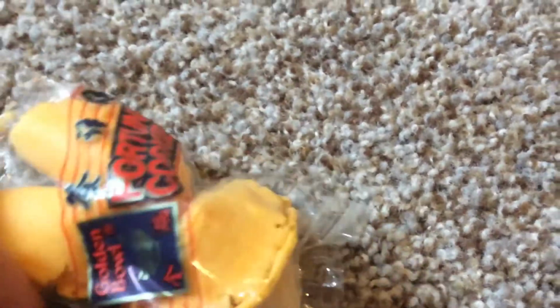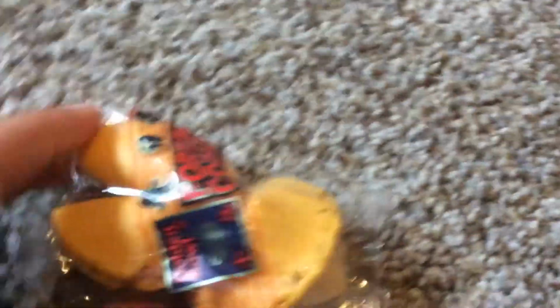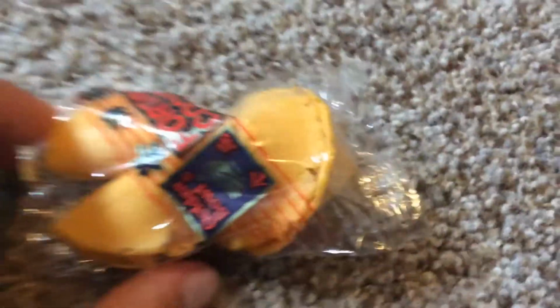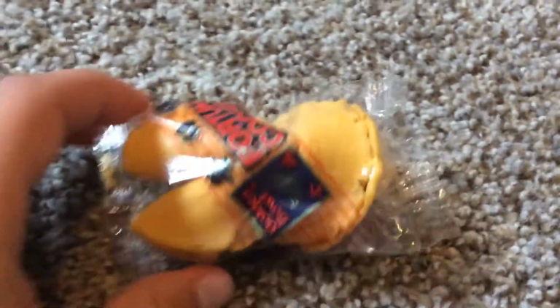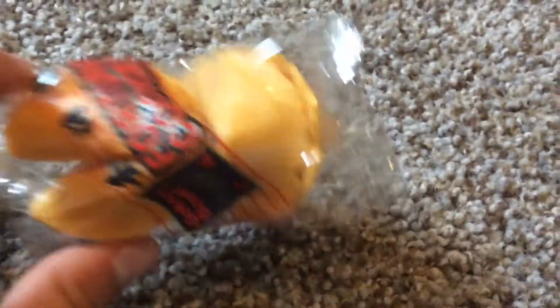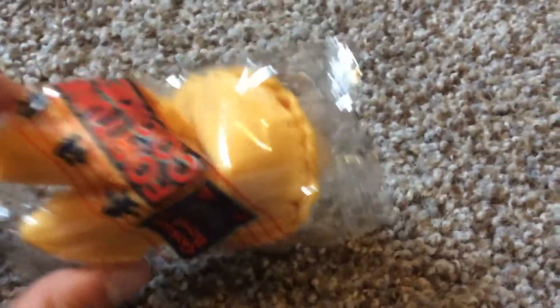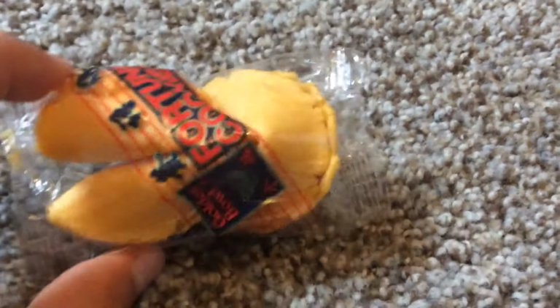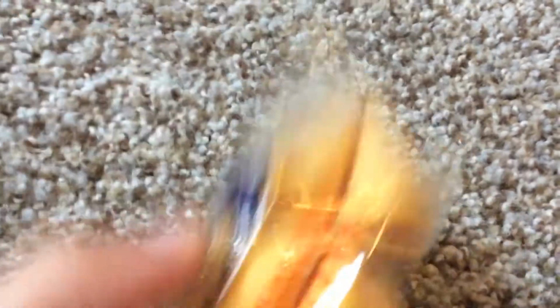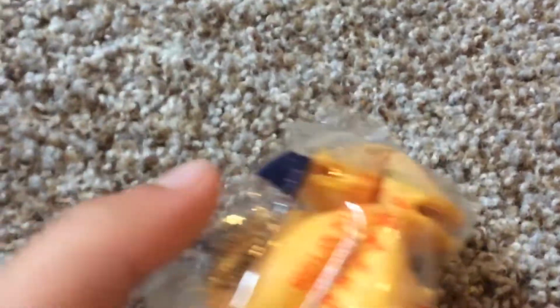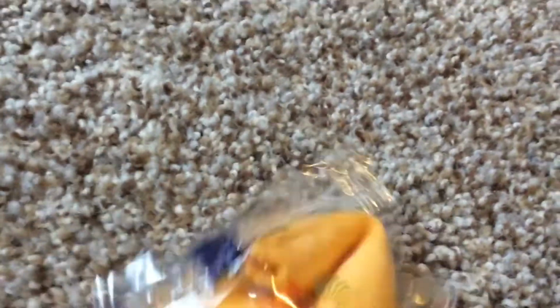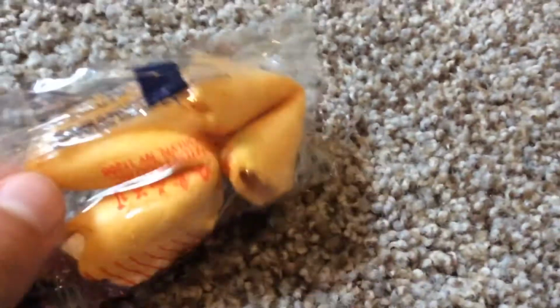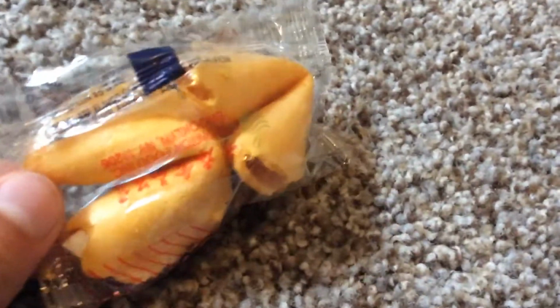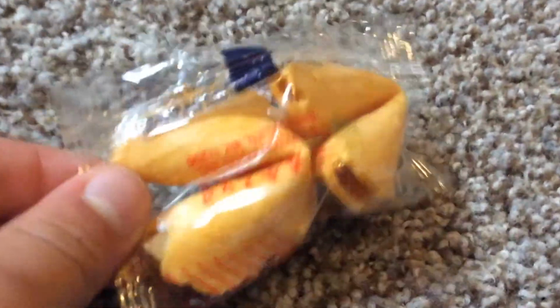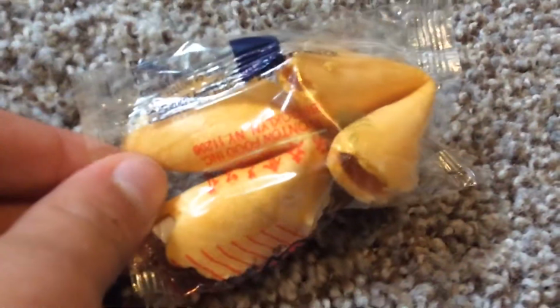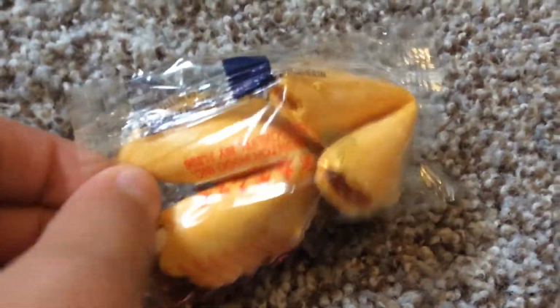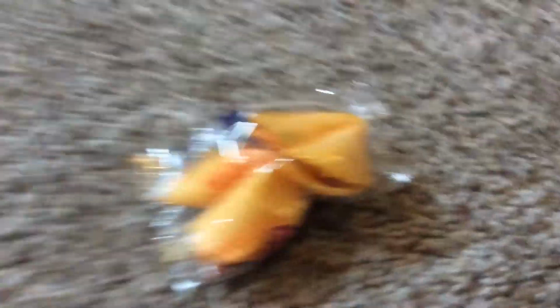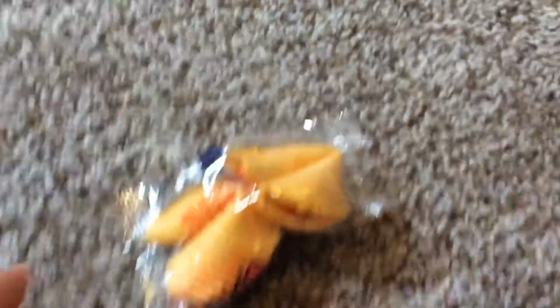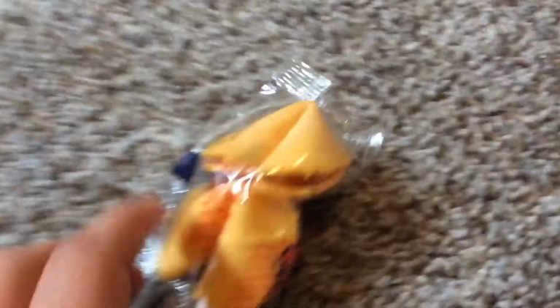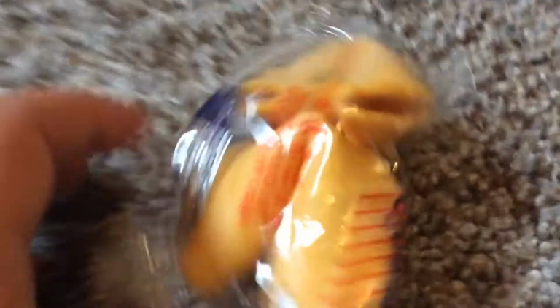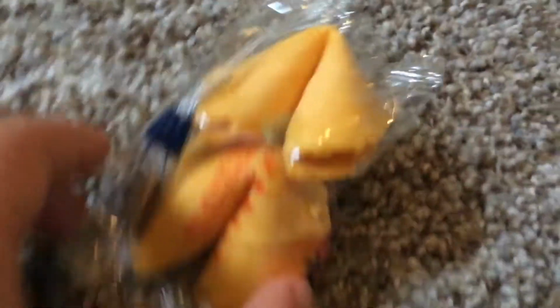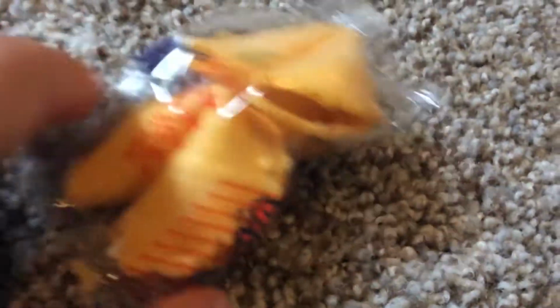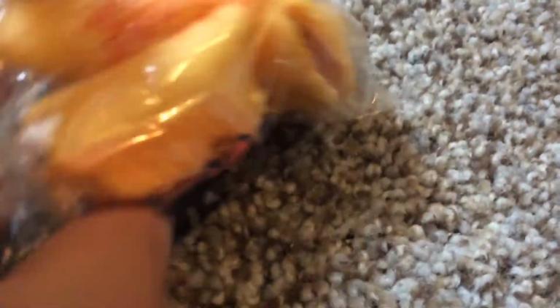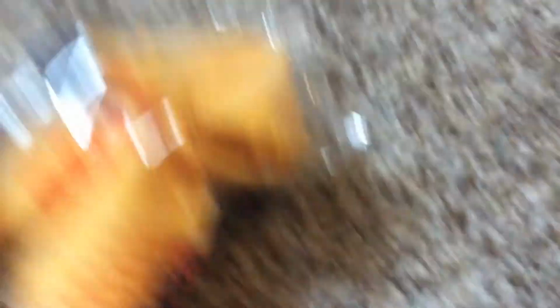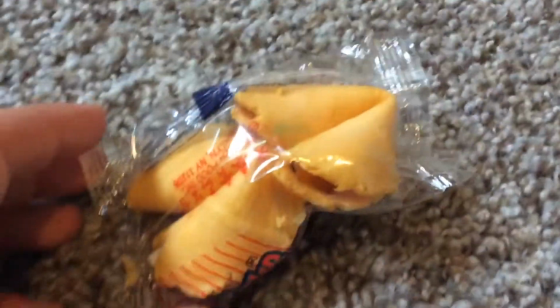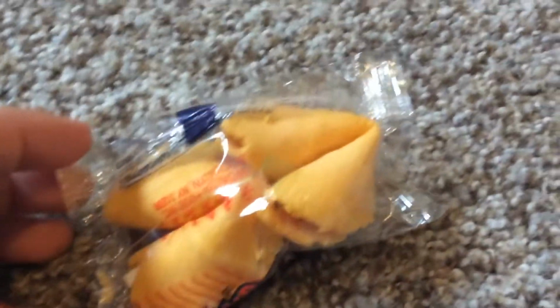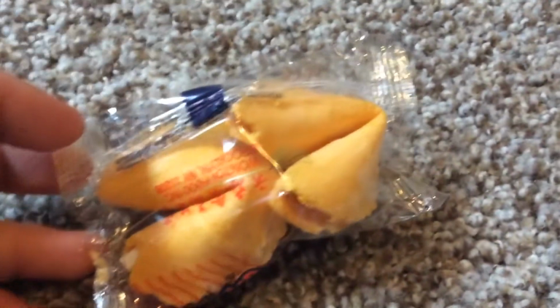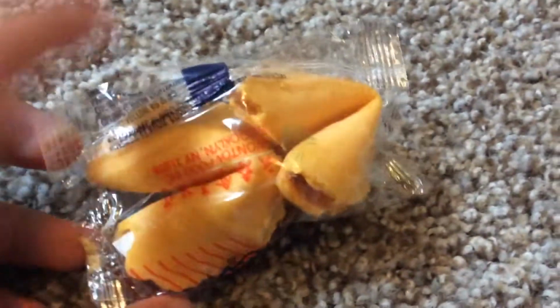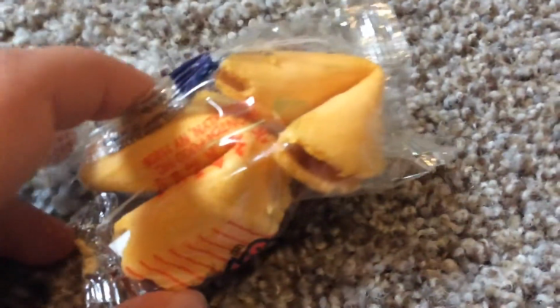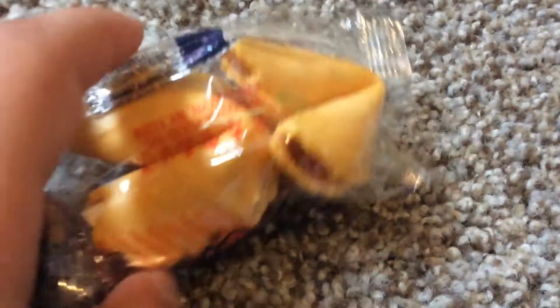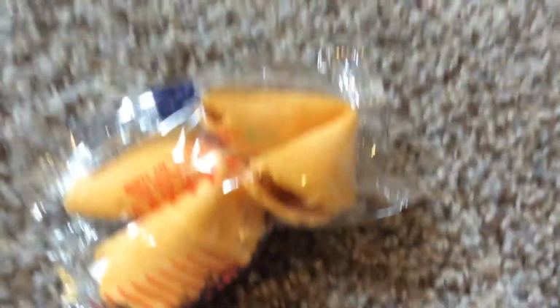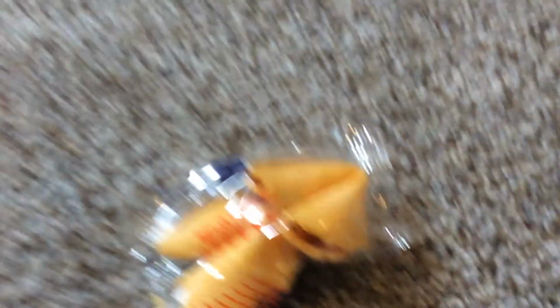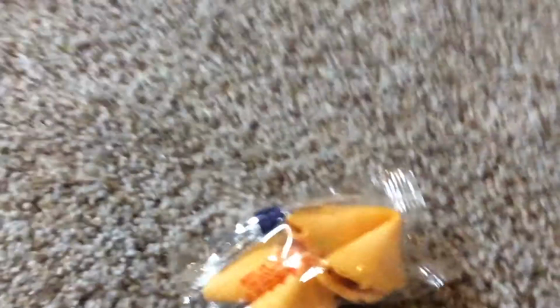I'm serious though, I'm dead. I would show you this compared to a regular one, but I can't.